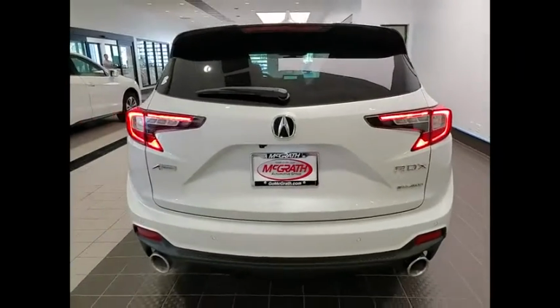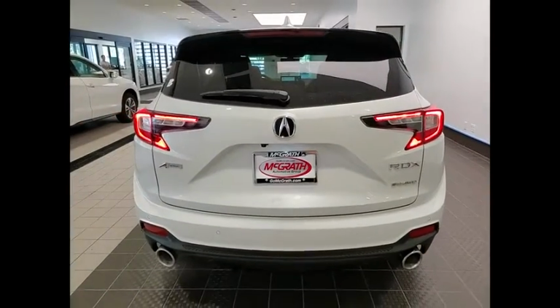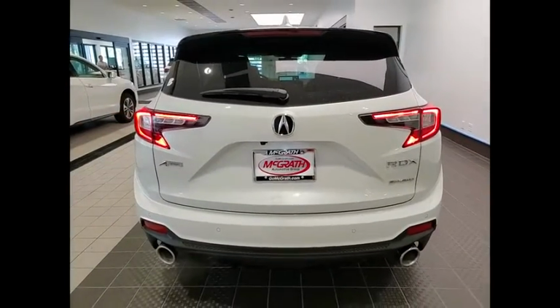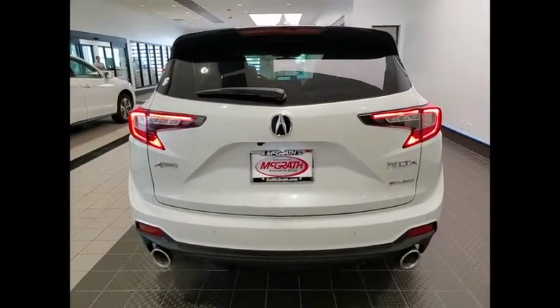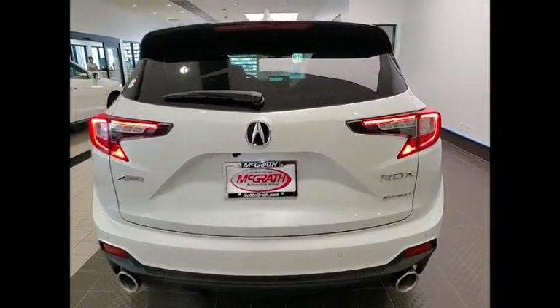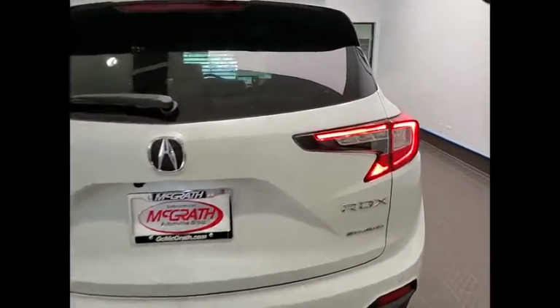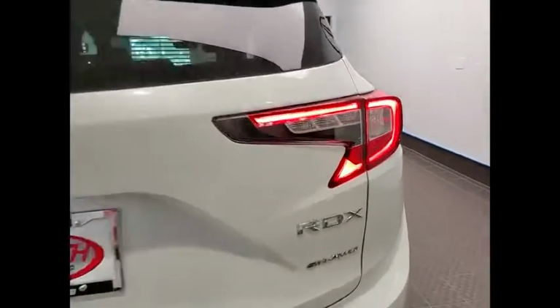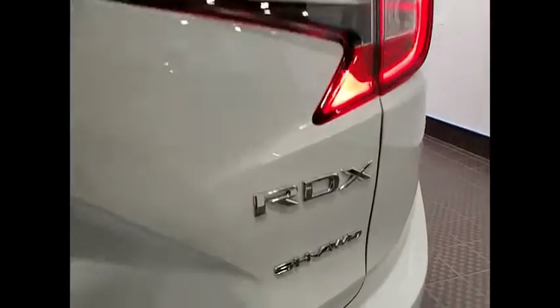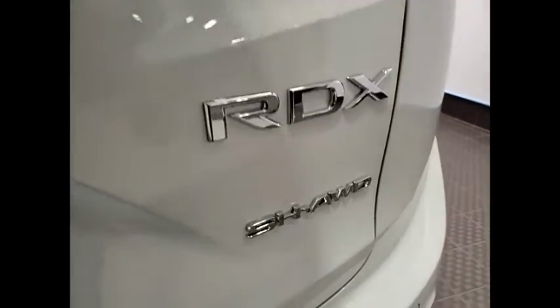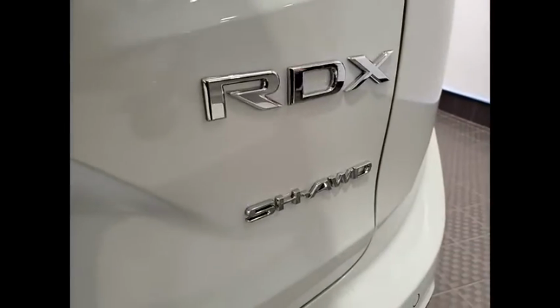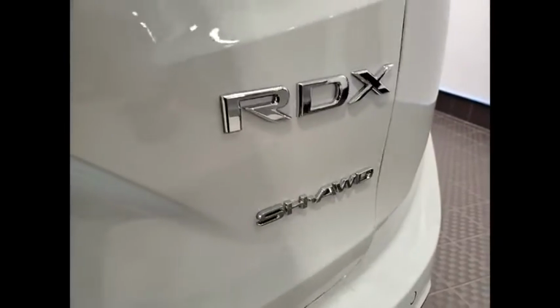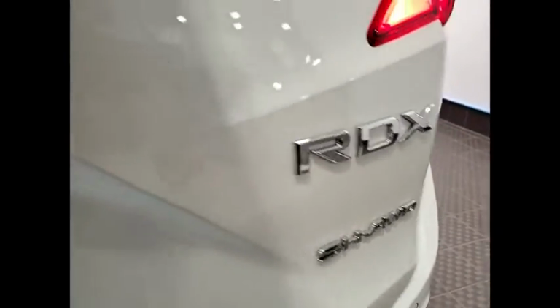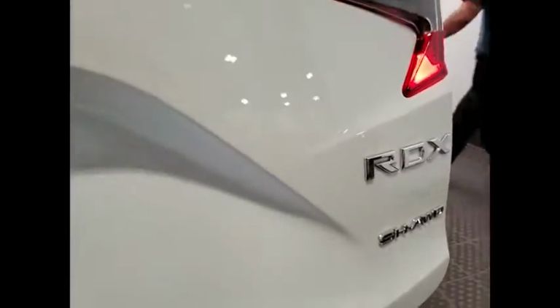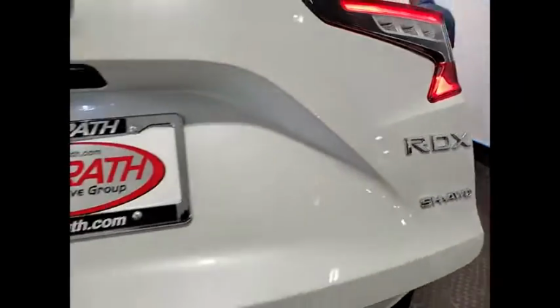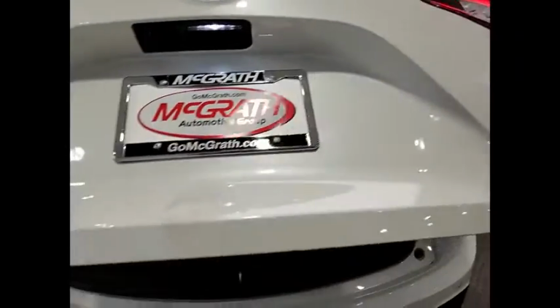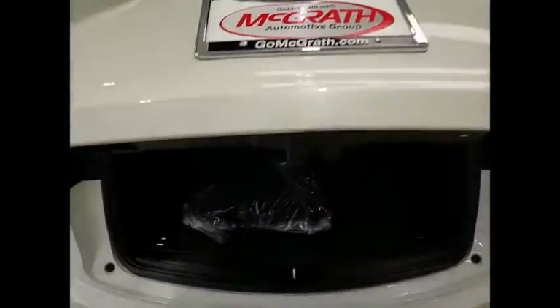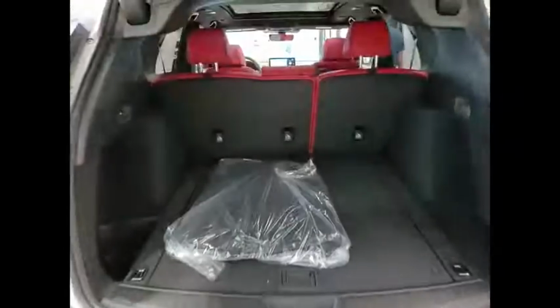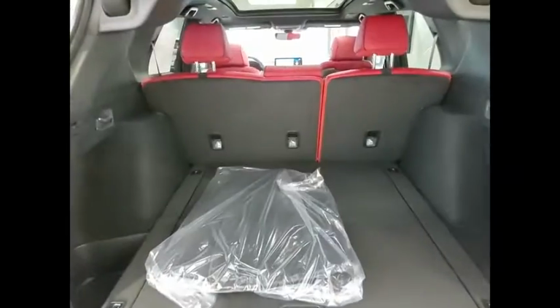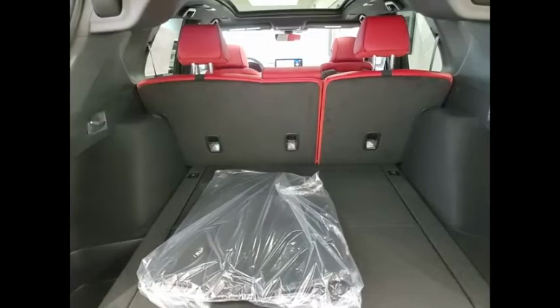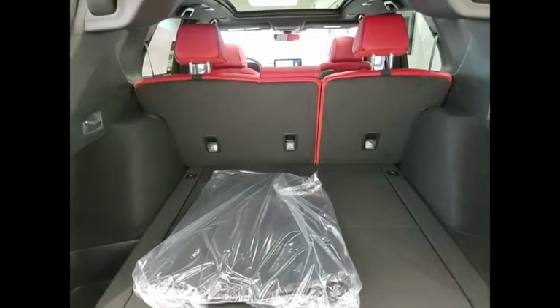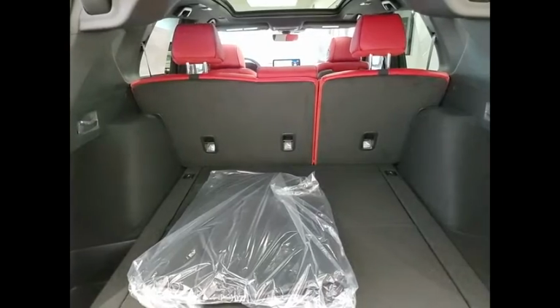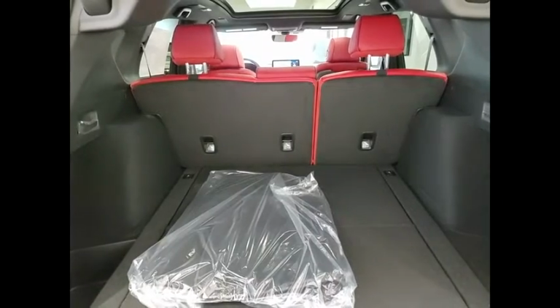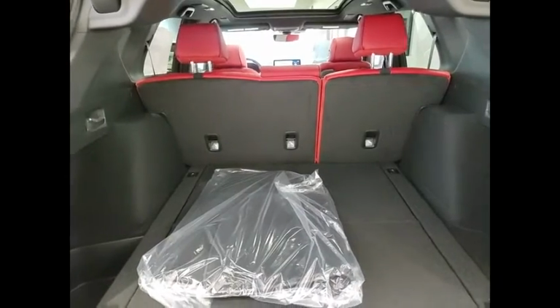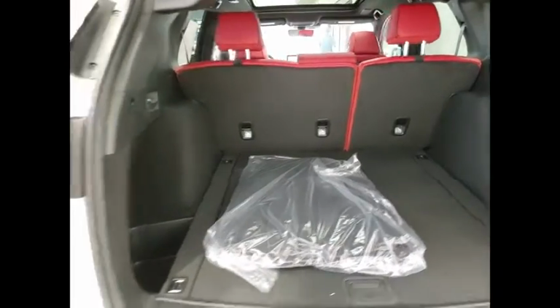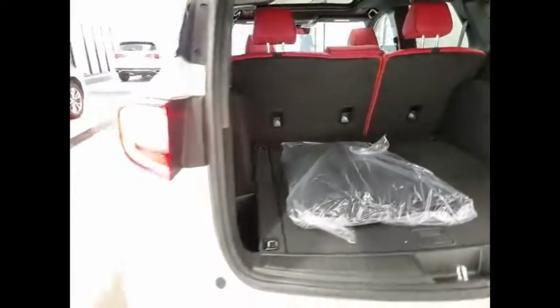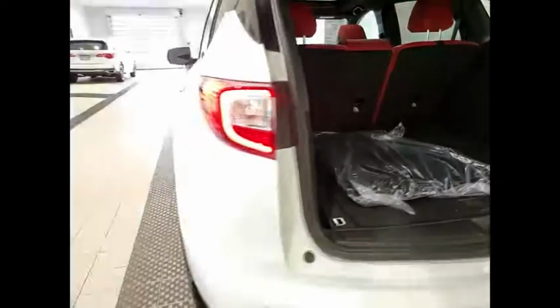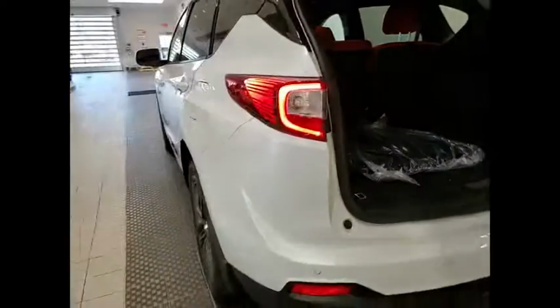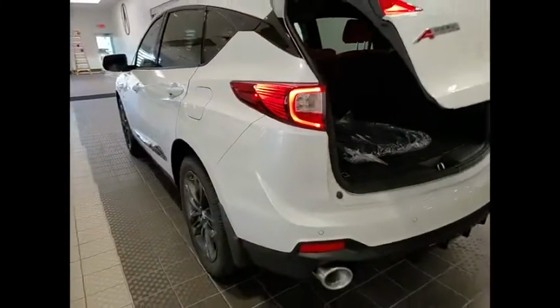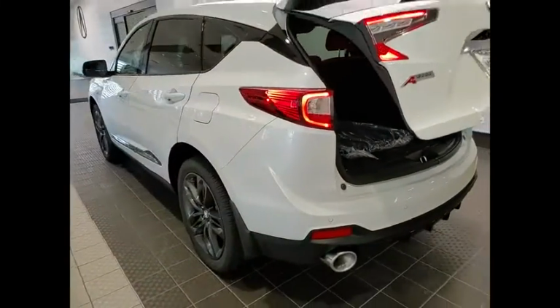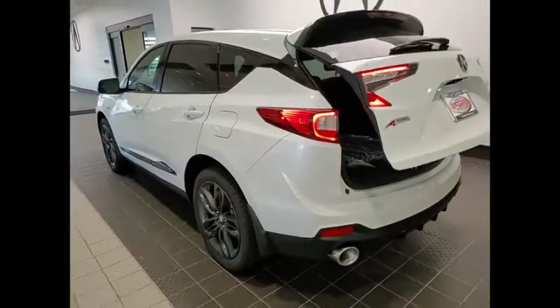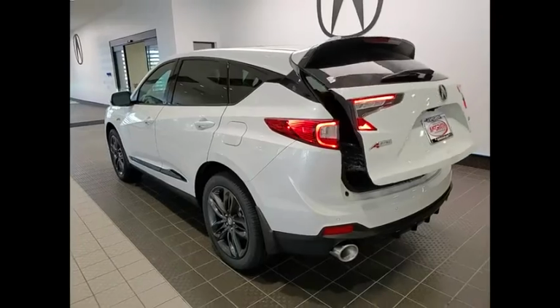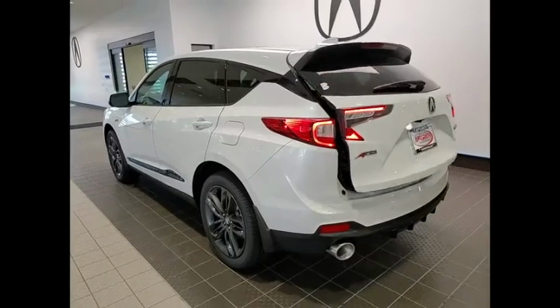Here are some of this vehicle's great options: tire pressure monitor, turbocharged, panoramic roof, blind spot monitor, electronic stability control, all-wheel drive, heated mirrors, alloy wheels, aluminum wheels, rear spoiler.